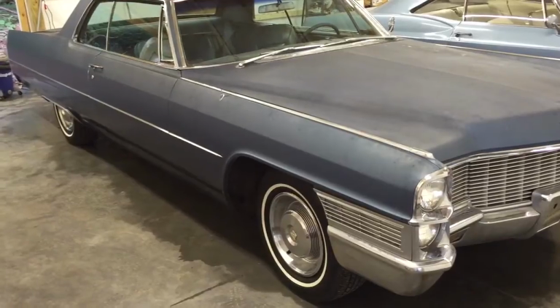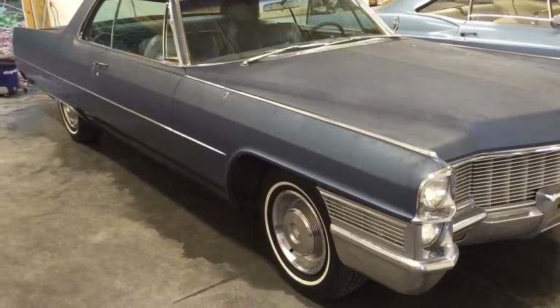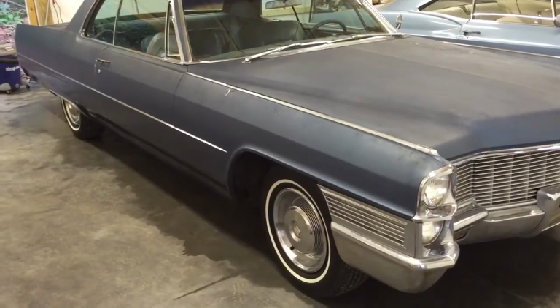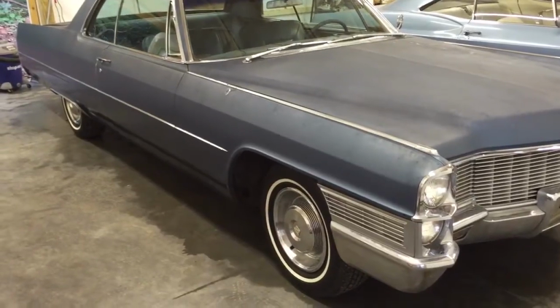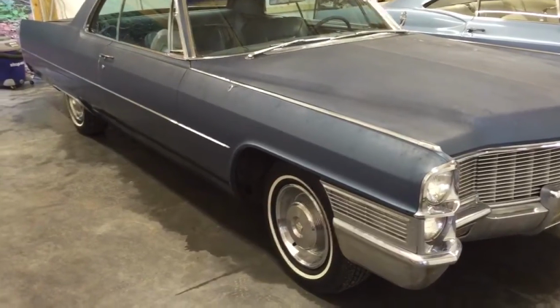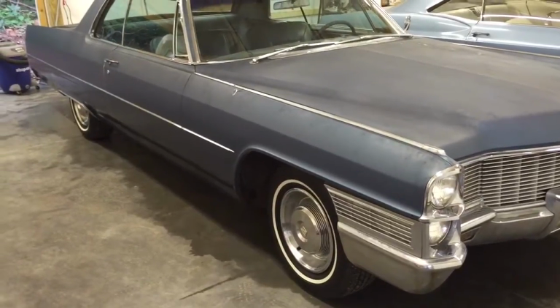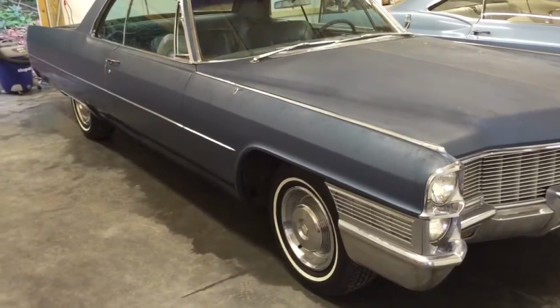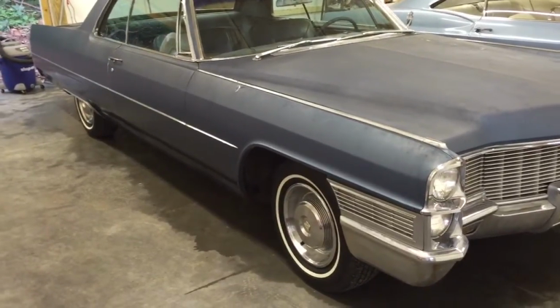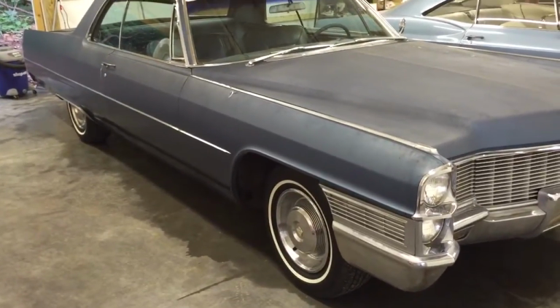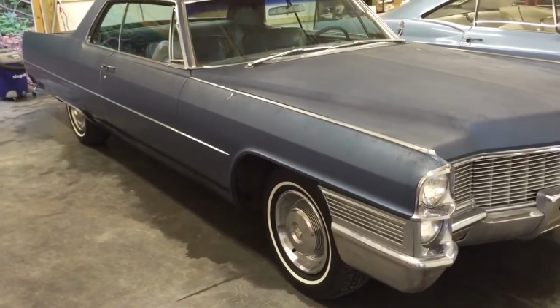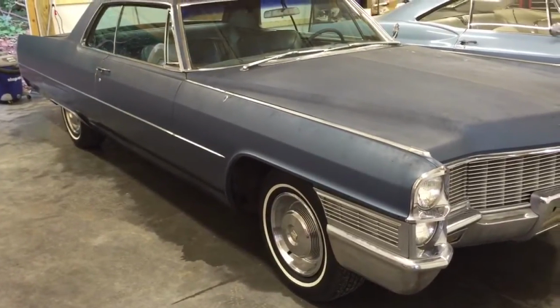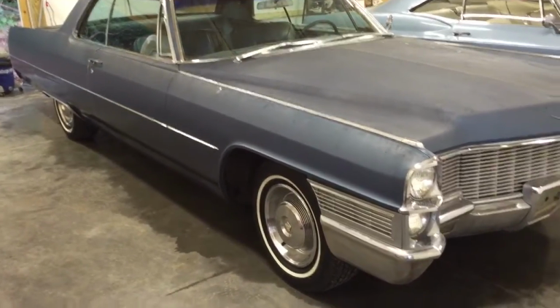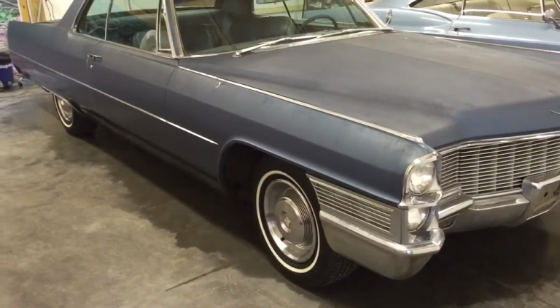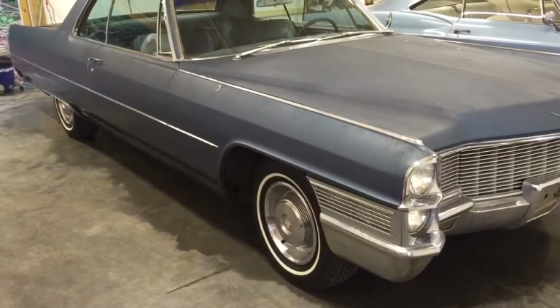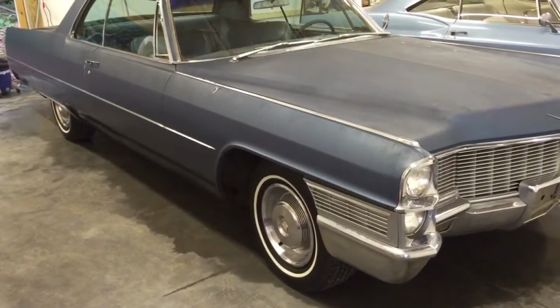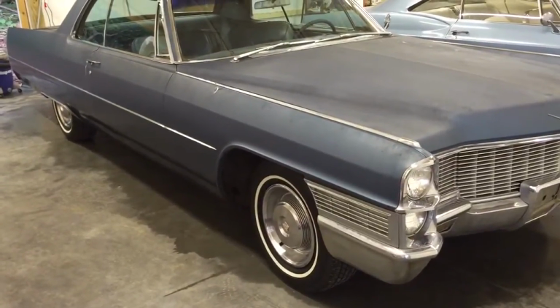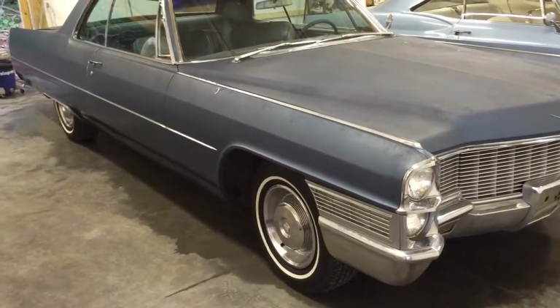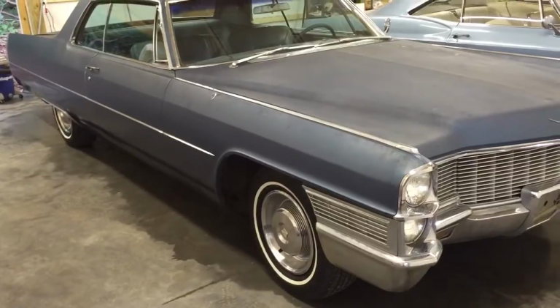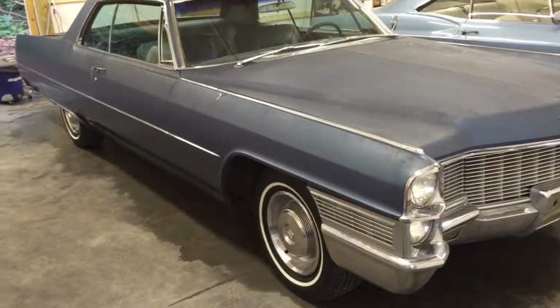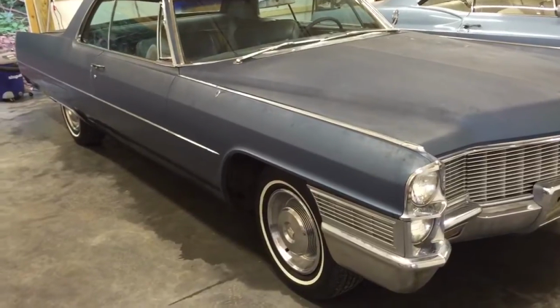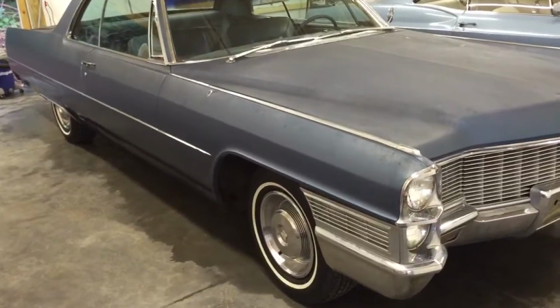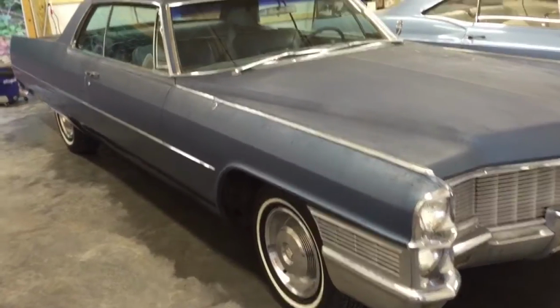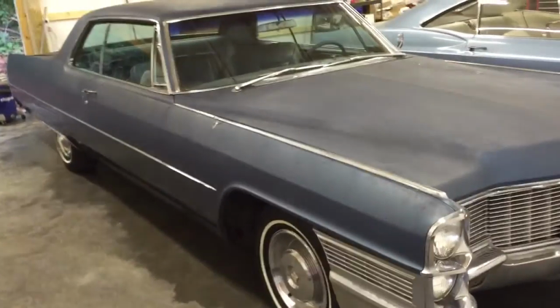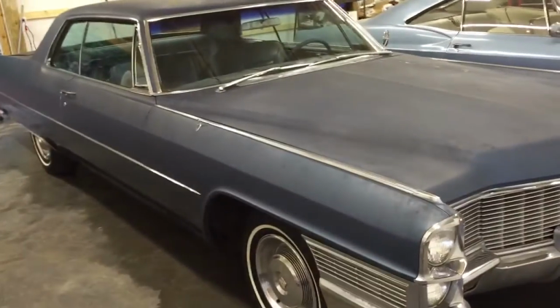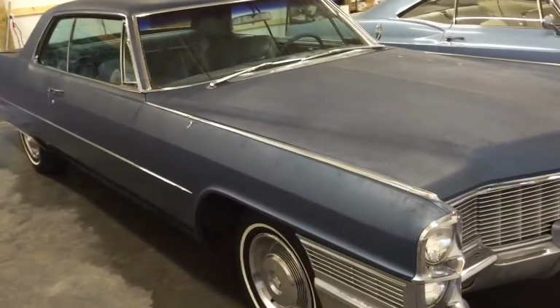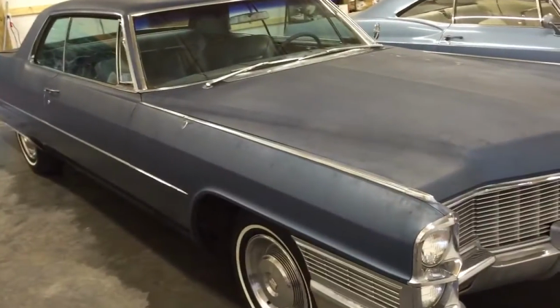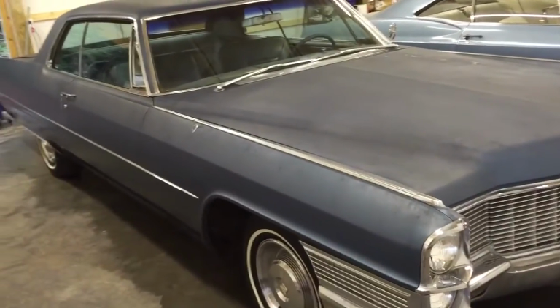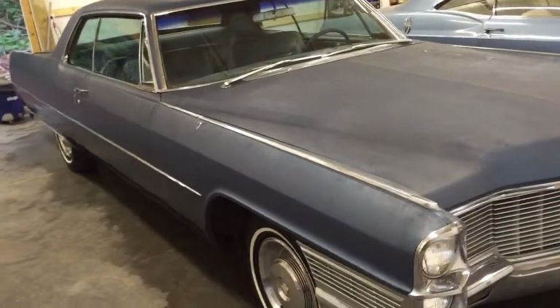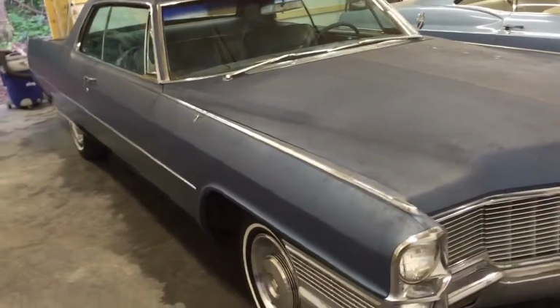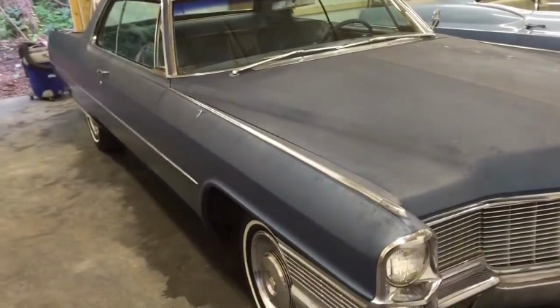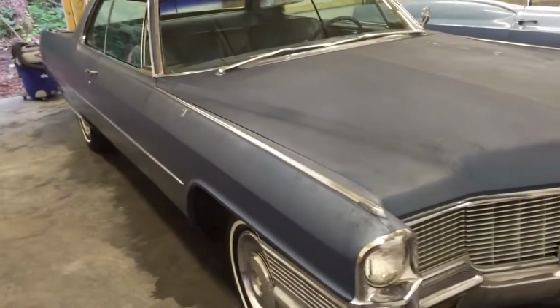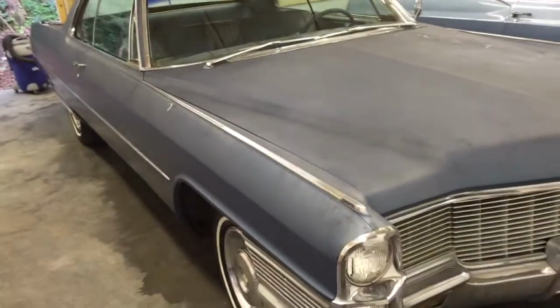This is a quick little video of the 65 Cadillac that's on eBay. I was just going to take a little film that way you can actually see it.